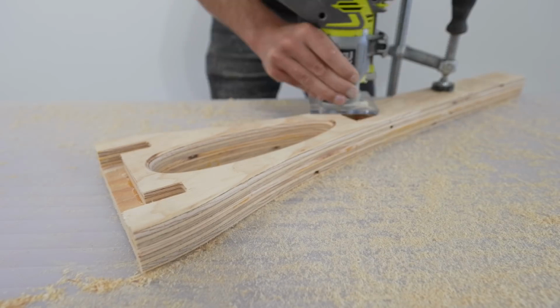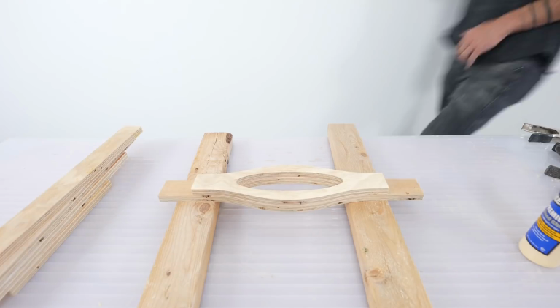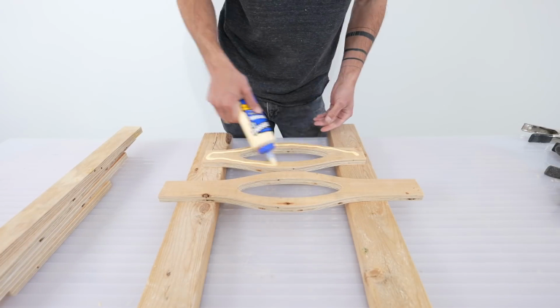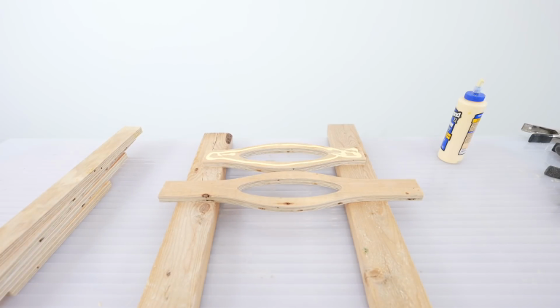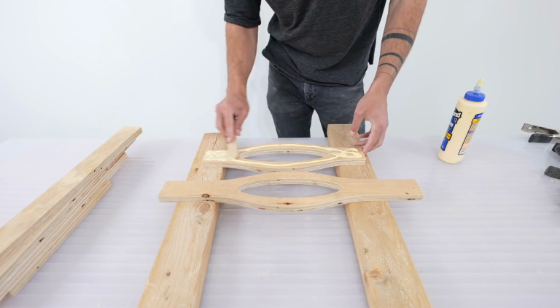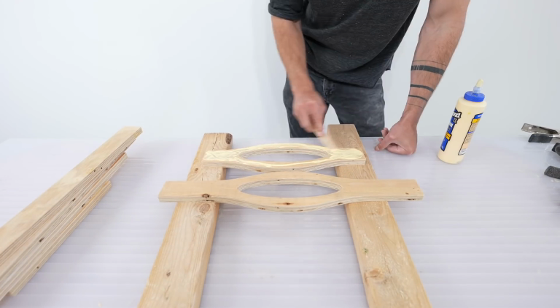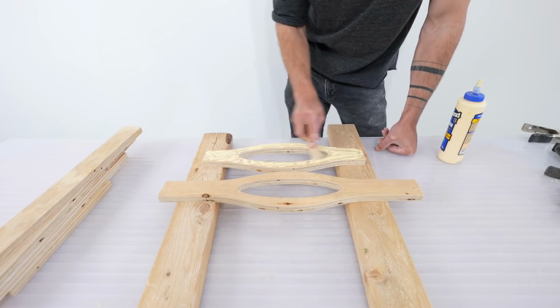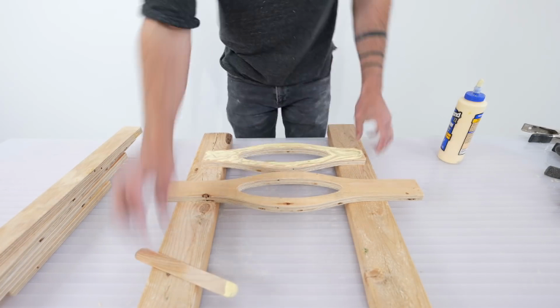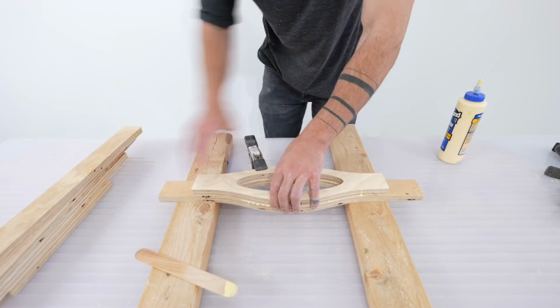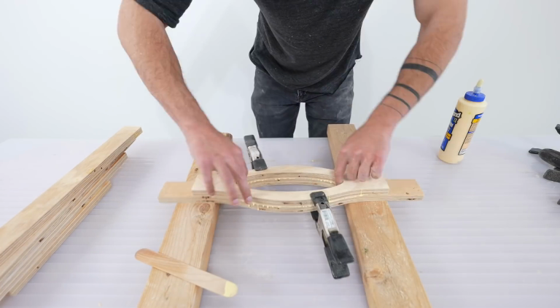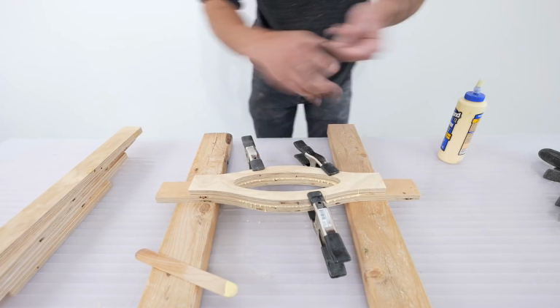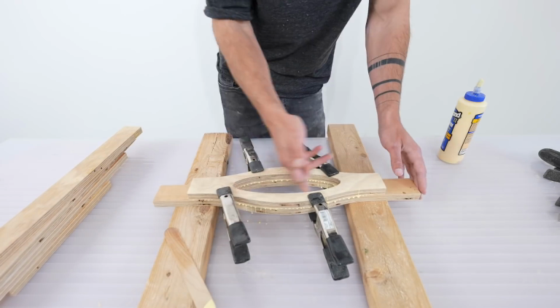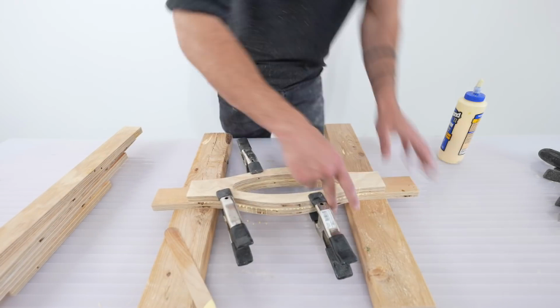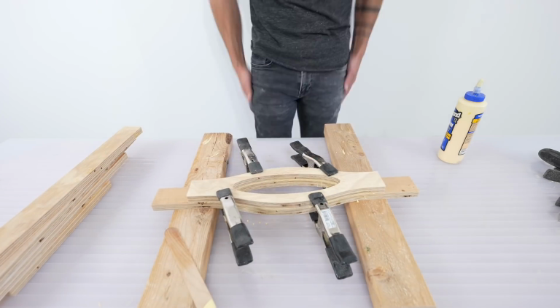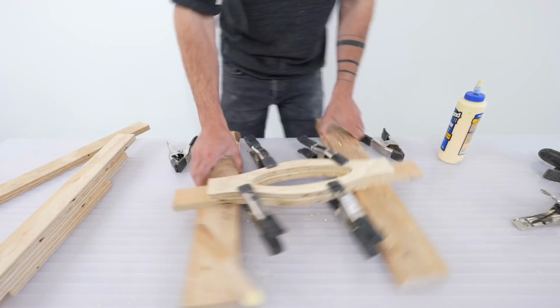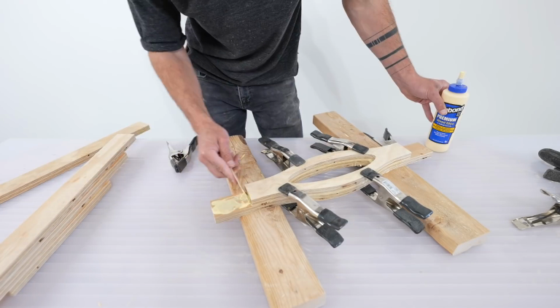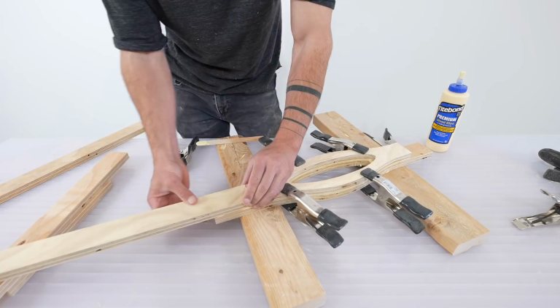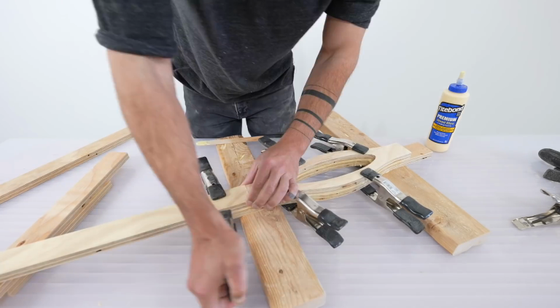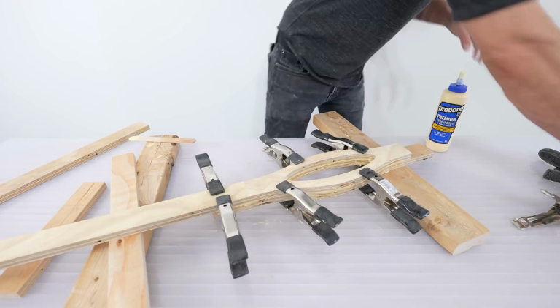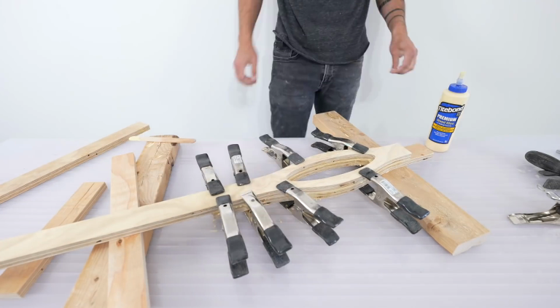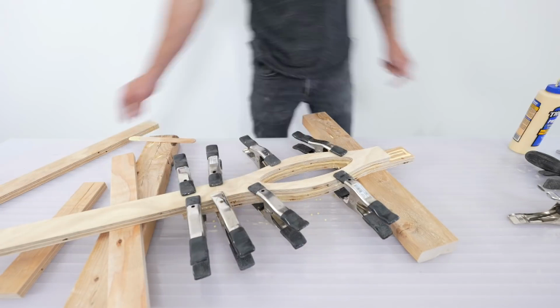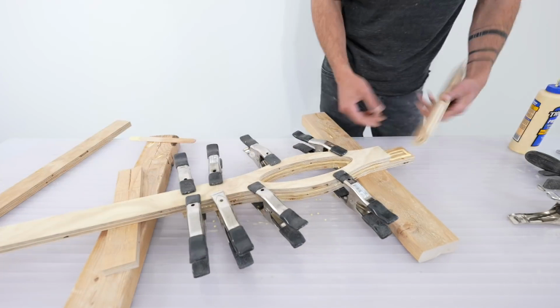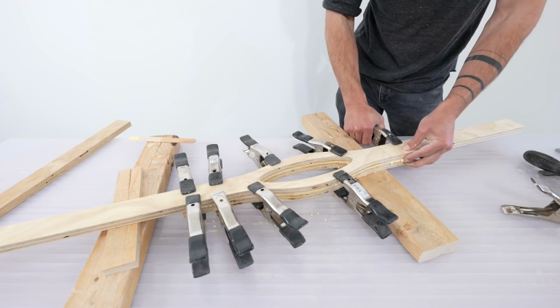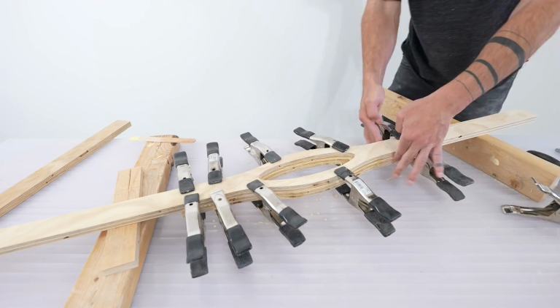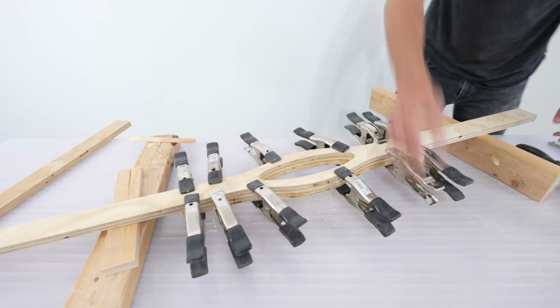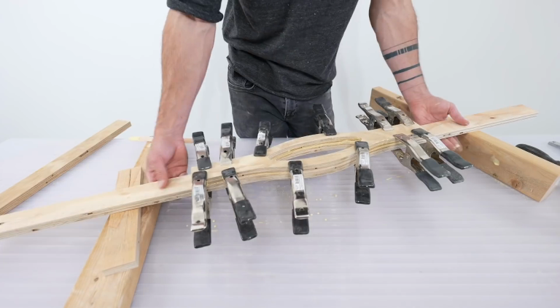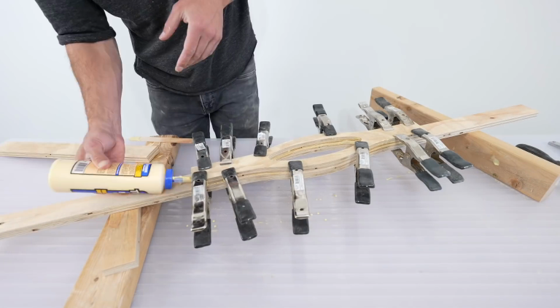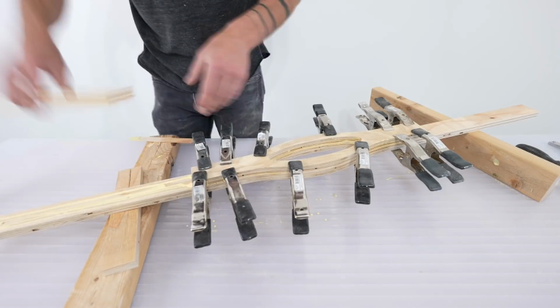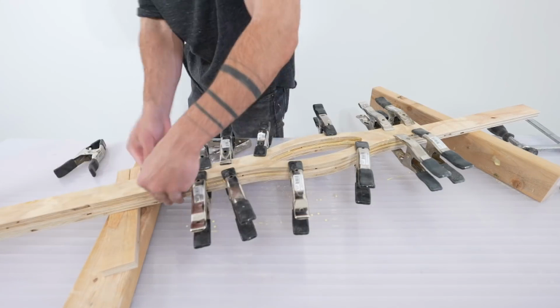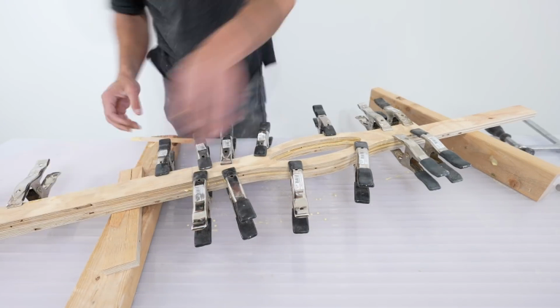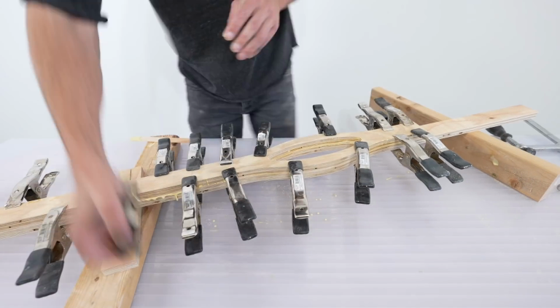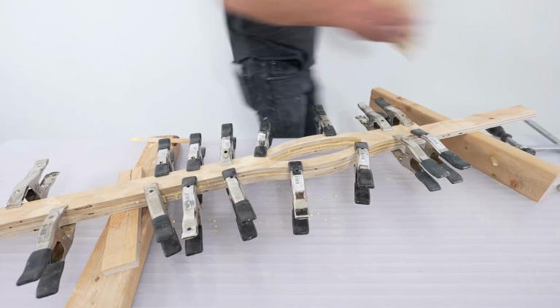I wanted this design to work with tables of multiple lengths, so for the lower stretcher I drew the CNC files in pieces. This gives you more flexibility for efficient cuts, and you can make the stretcher as long as you want.